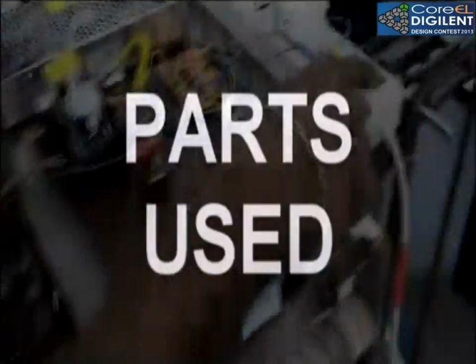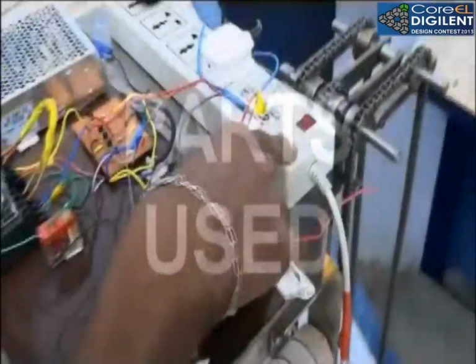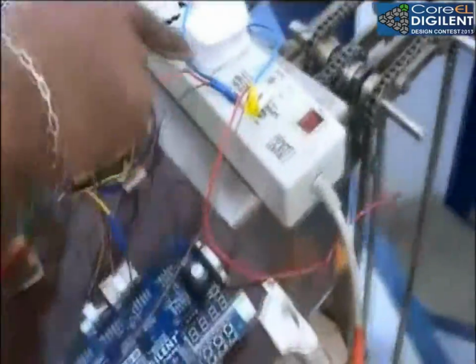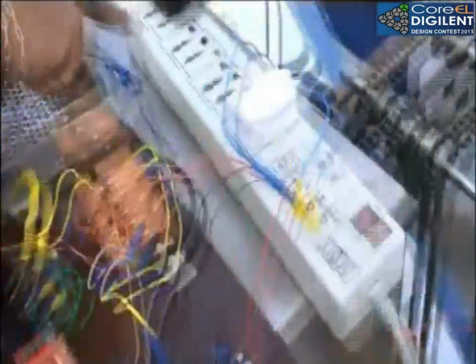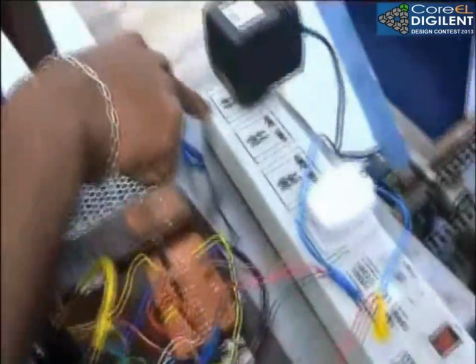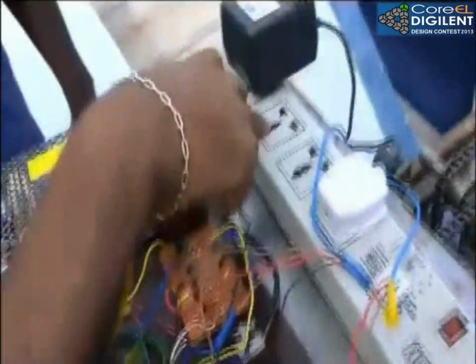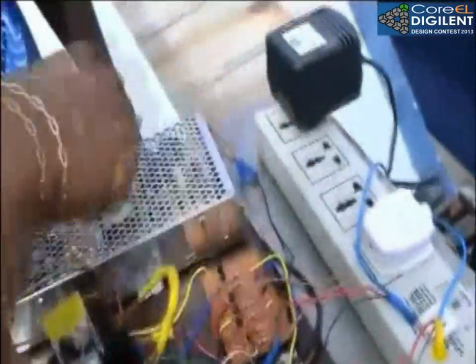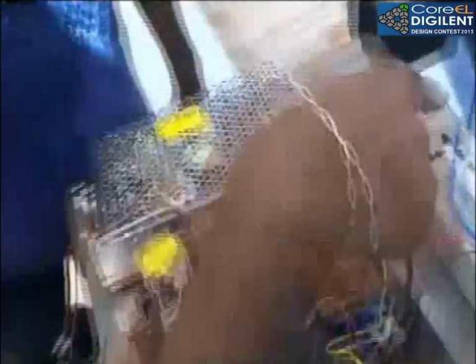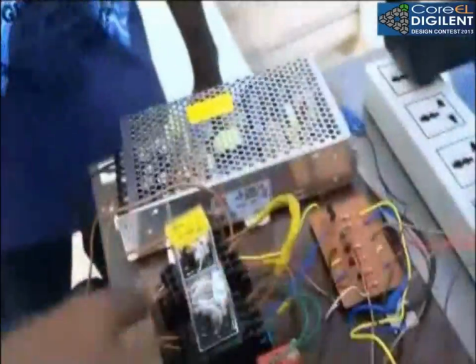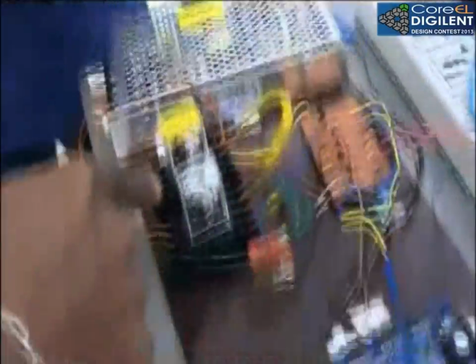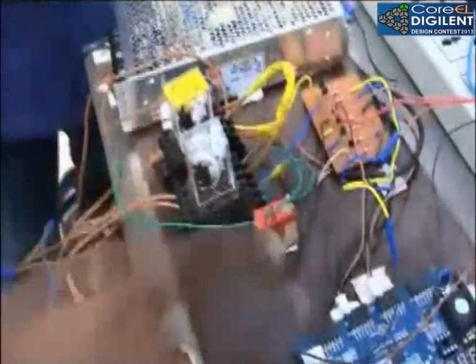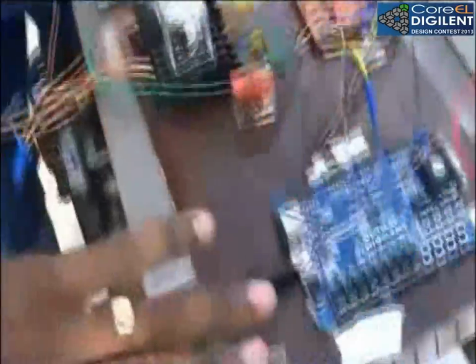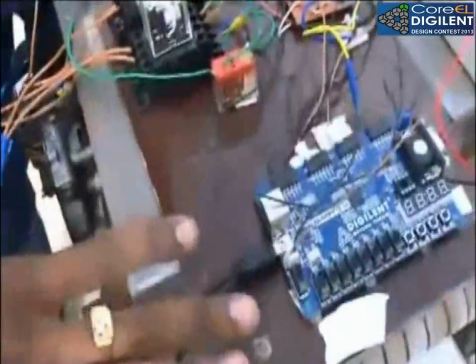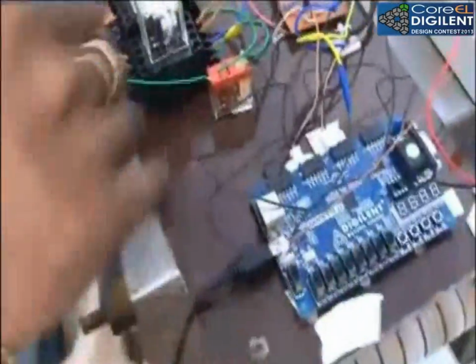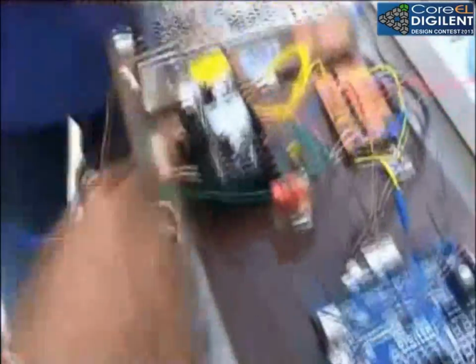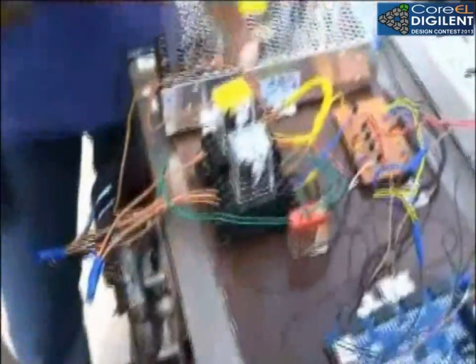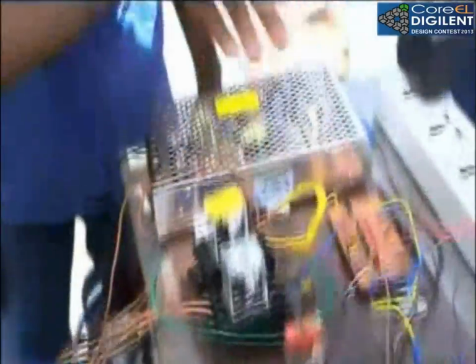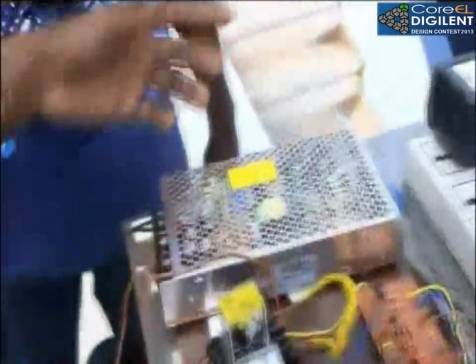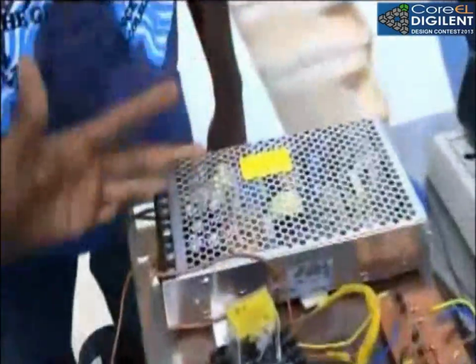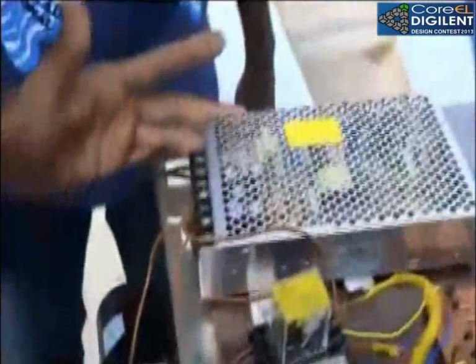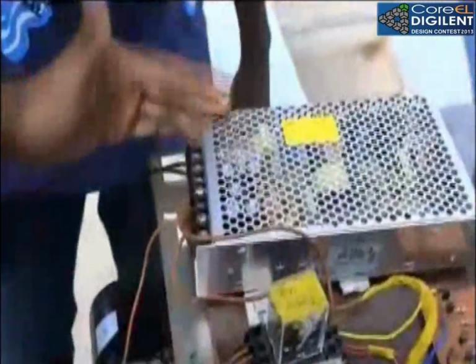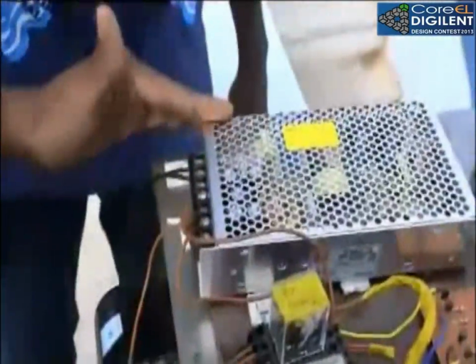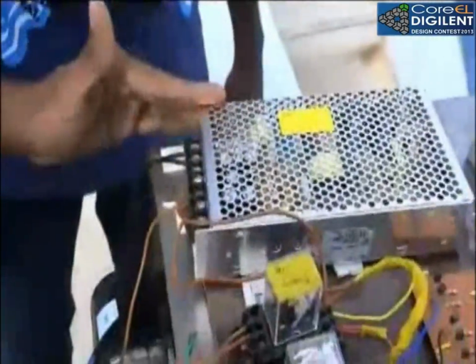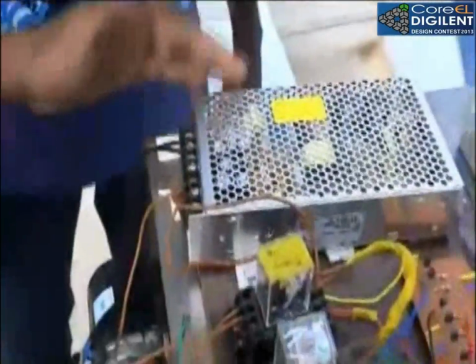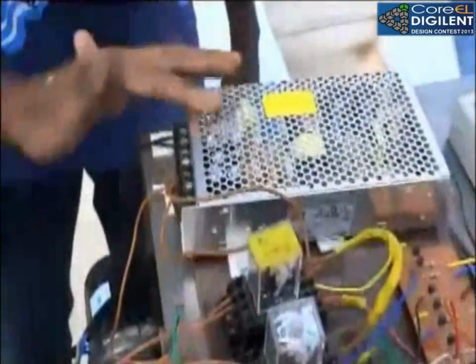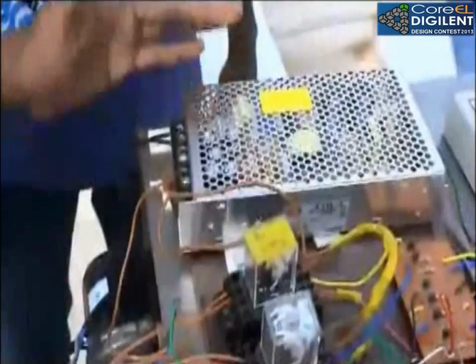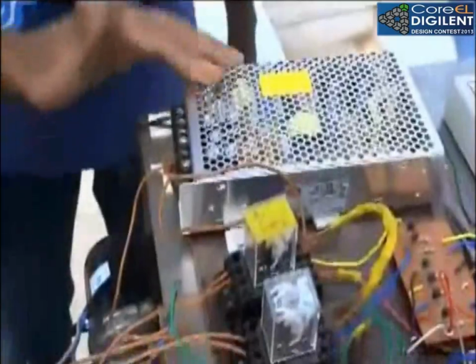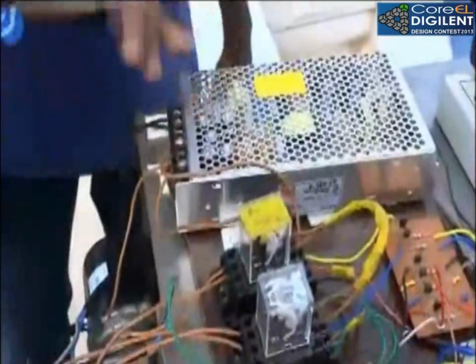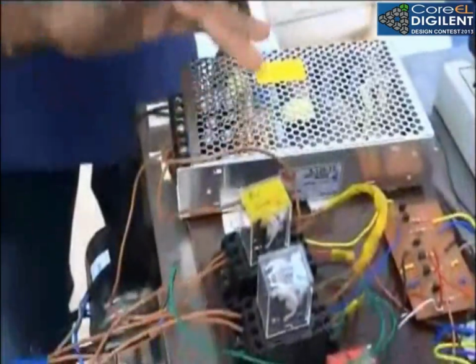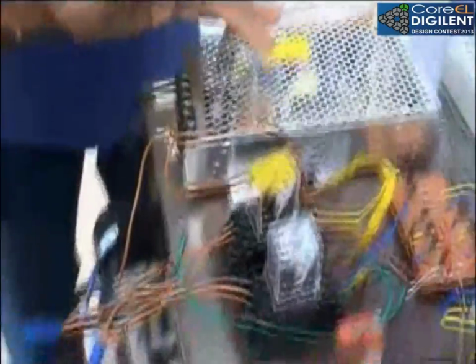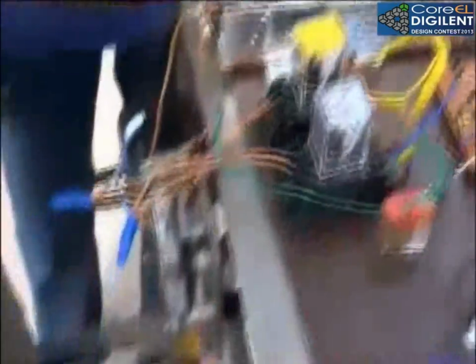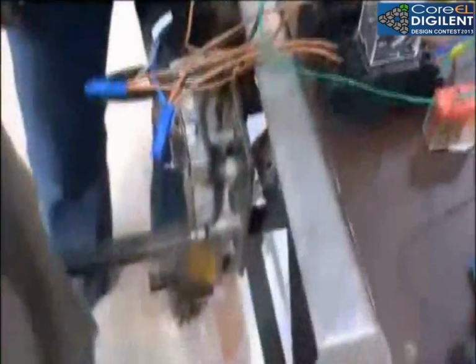This is the main supply board from which we are taking supplies for all the motors and the boards. Here we are using an SMPS which is used to give more current rating for the motors.